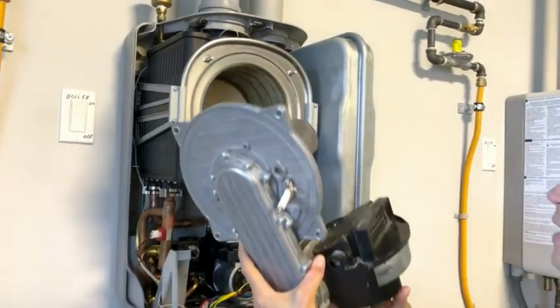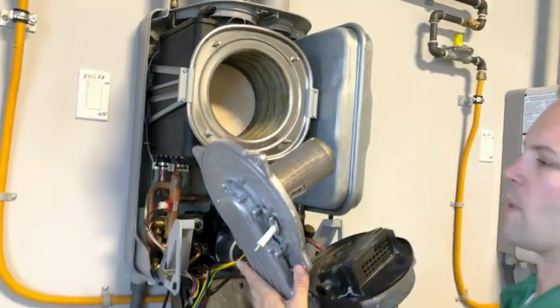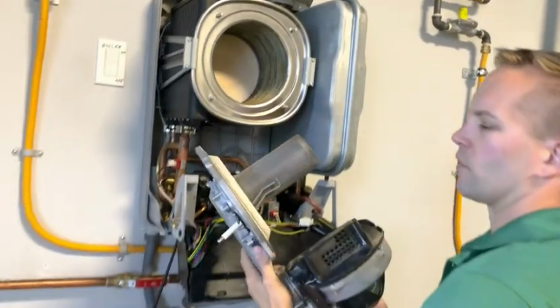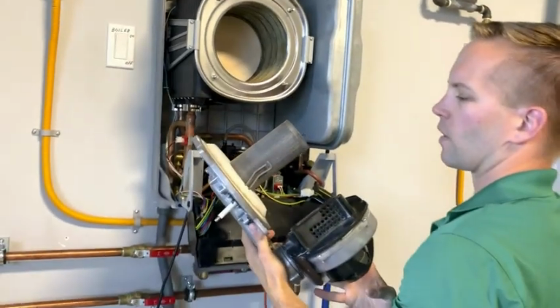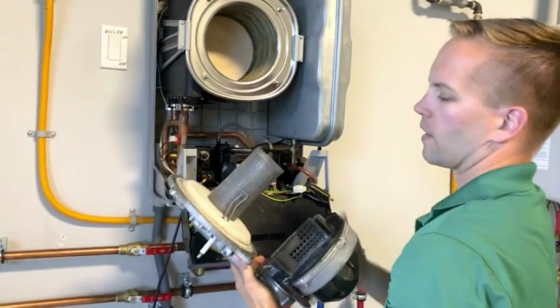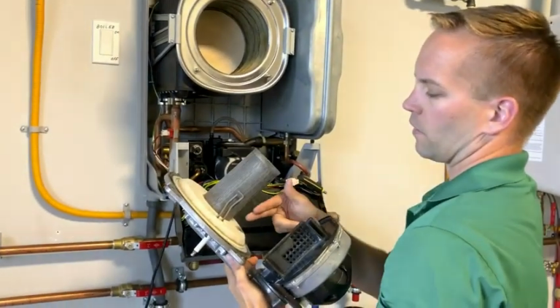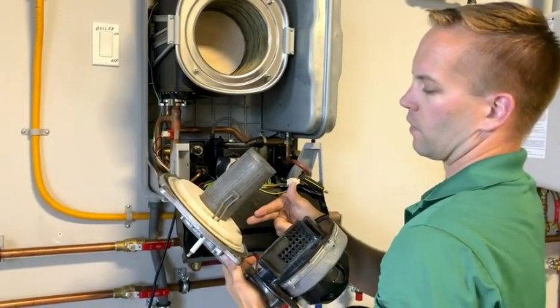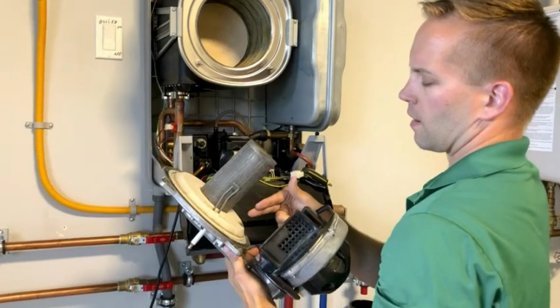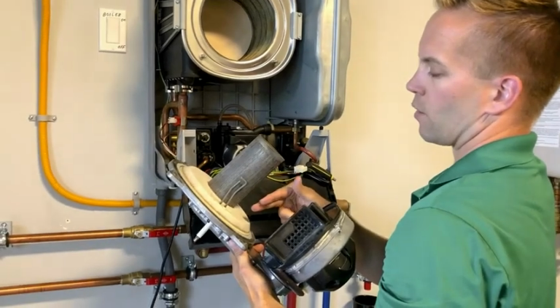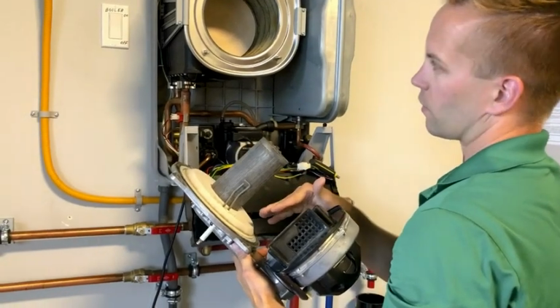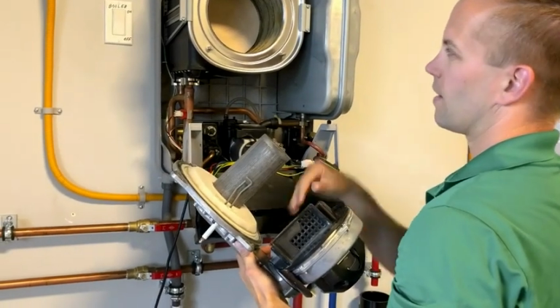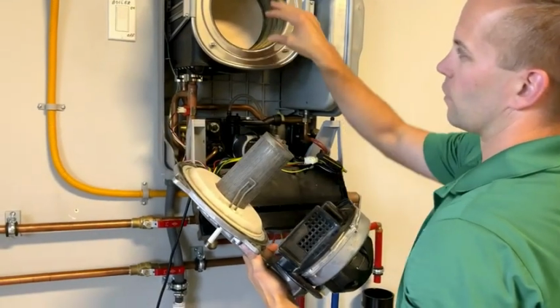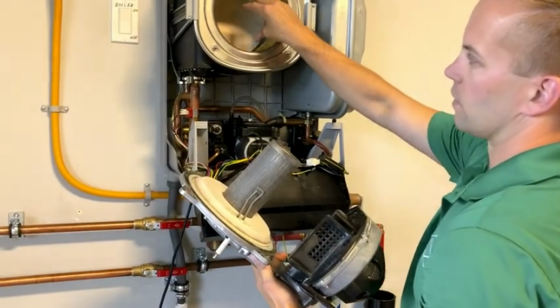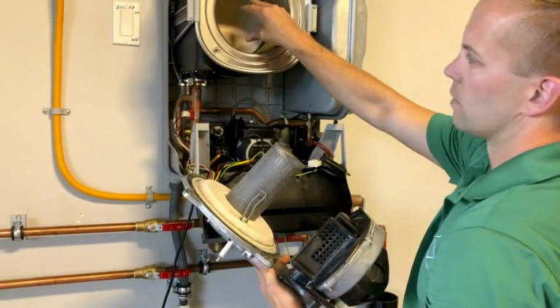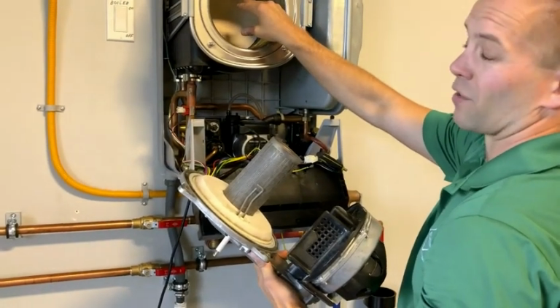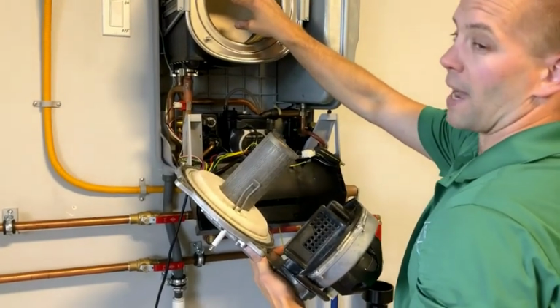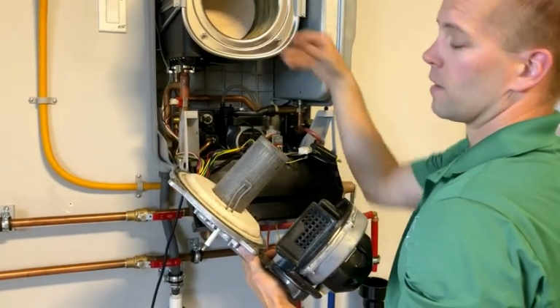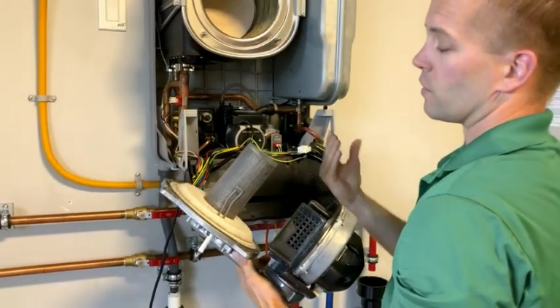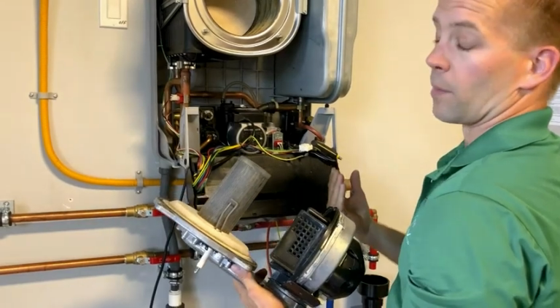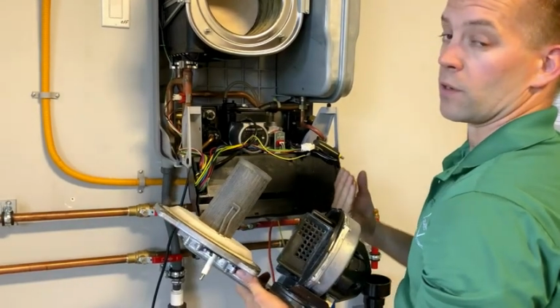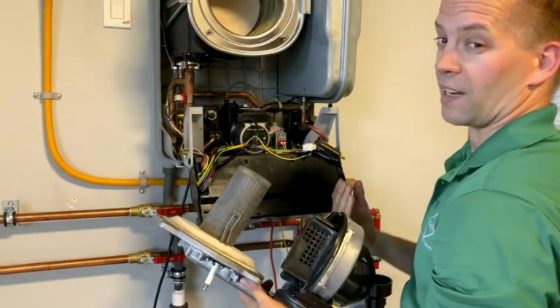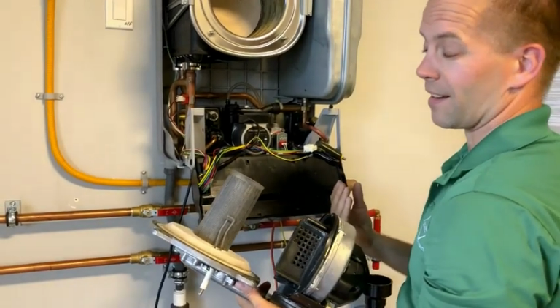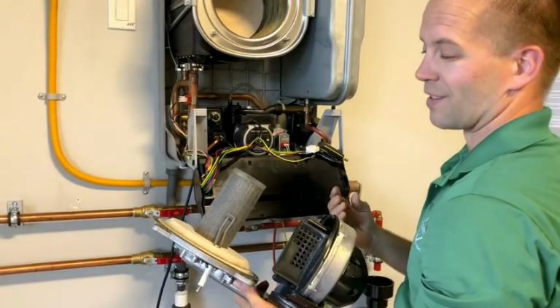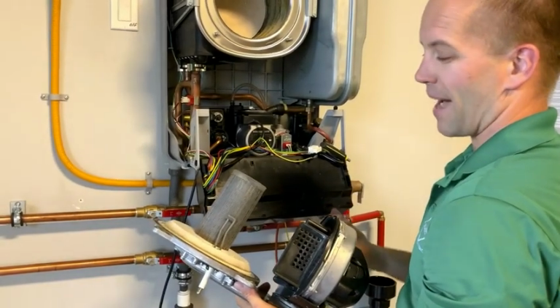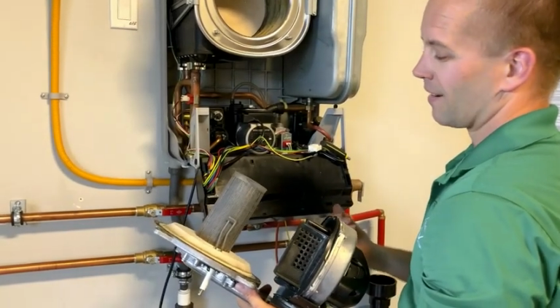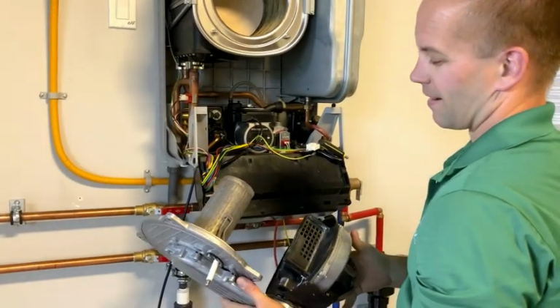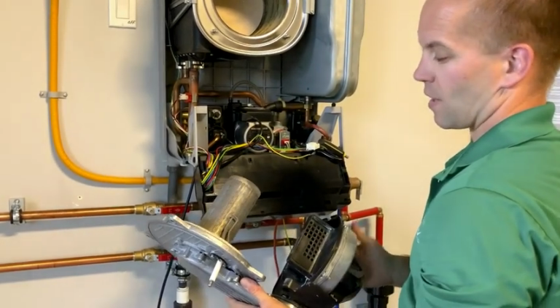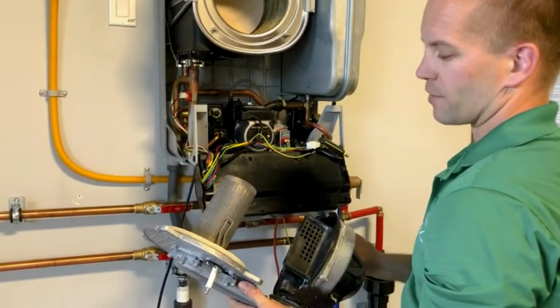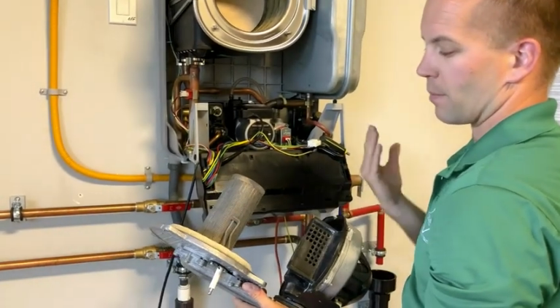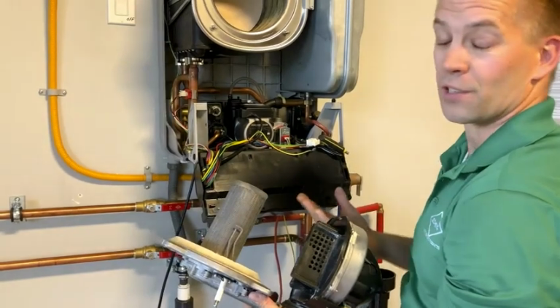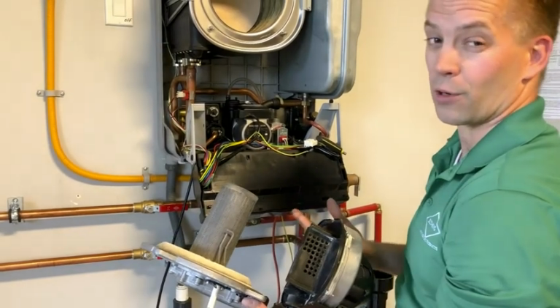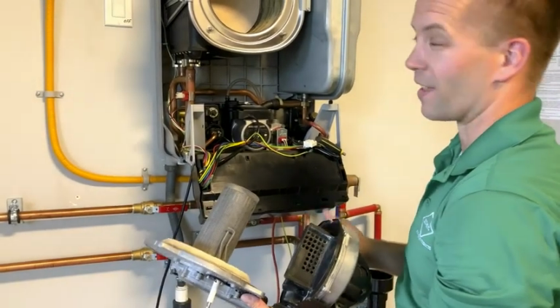Keep in mind when you take this off that this is a known carcinogen, and so is the refractory at the back. We do recommend that you wear a mask — it's not mandatory, but we want to make you aware of that.